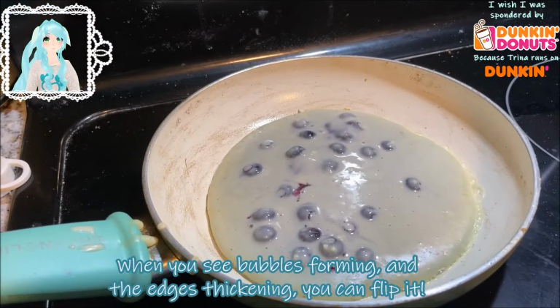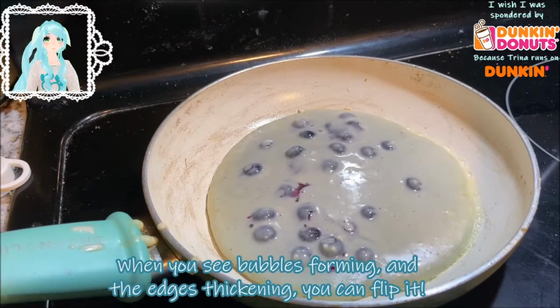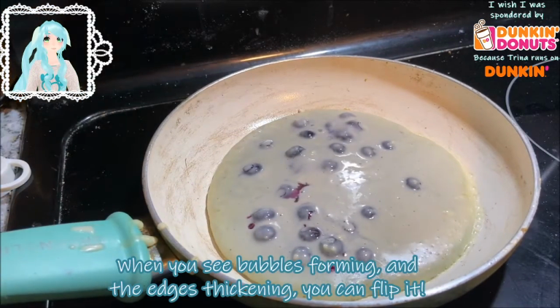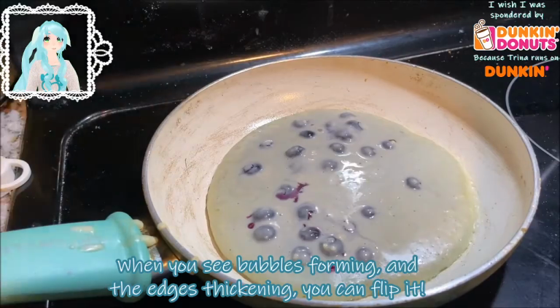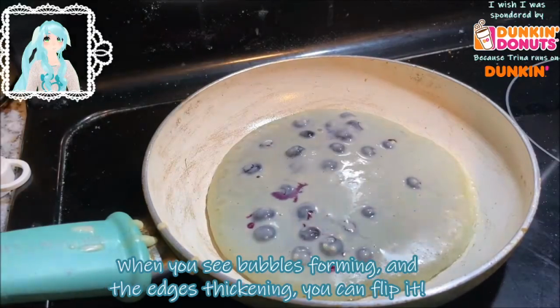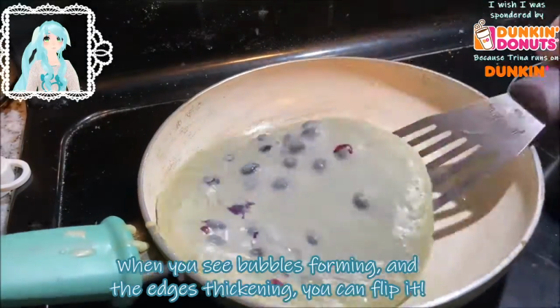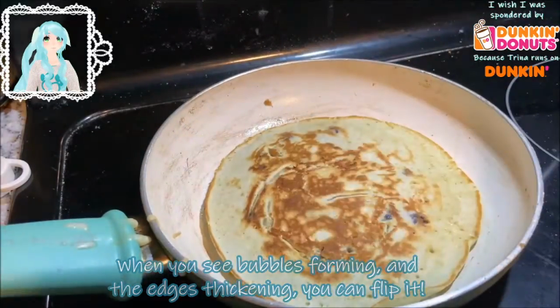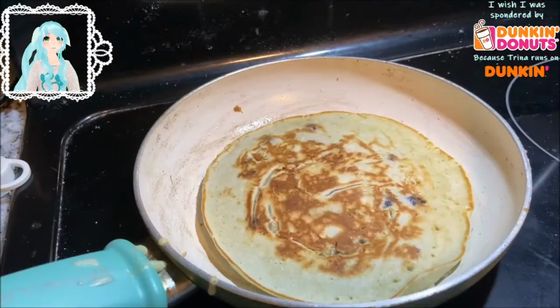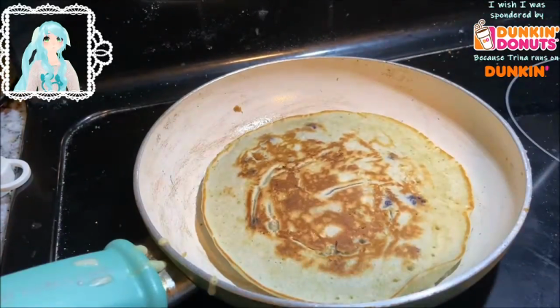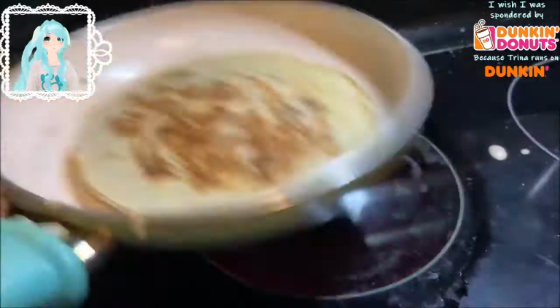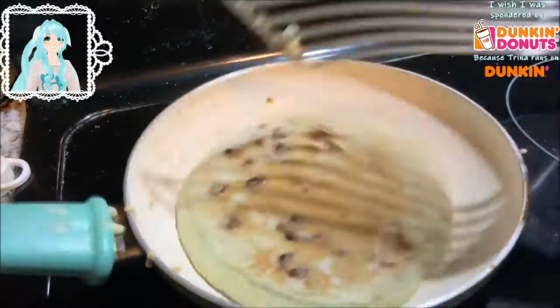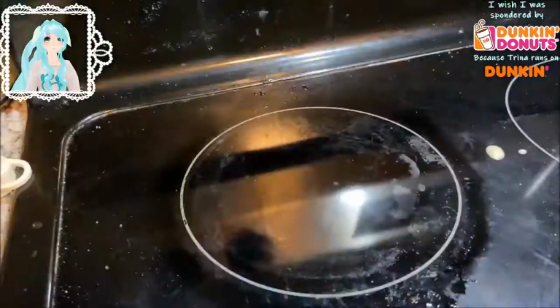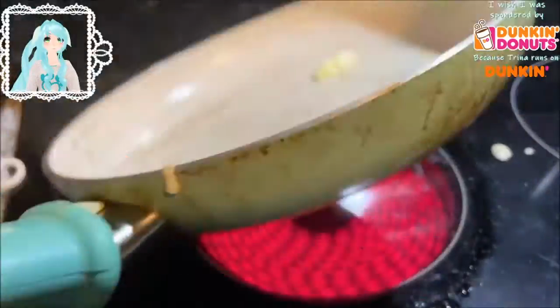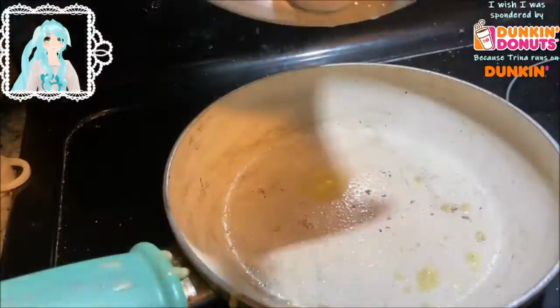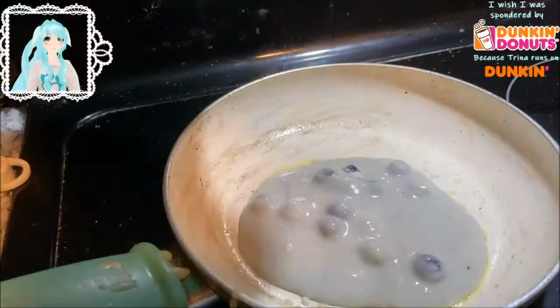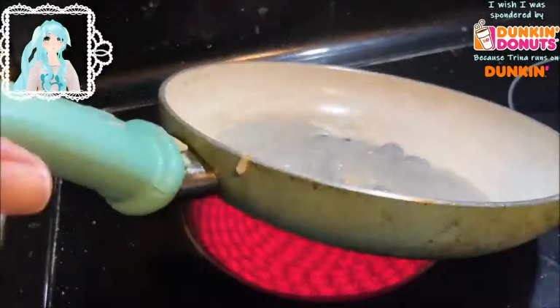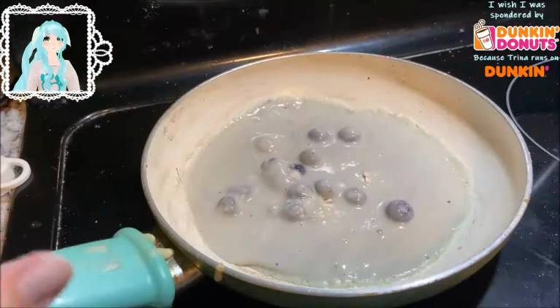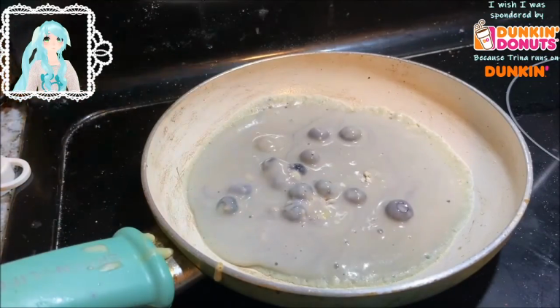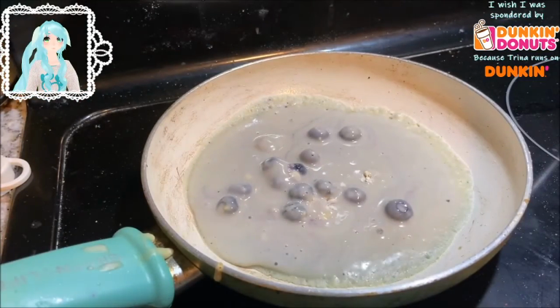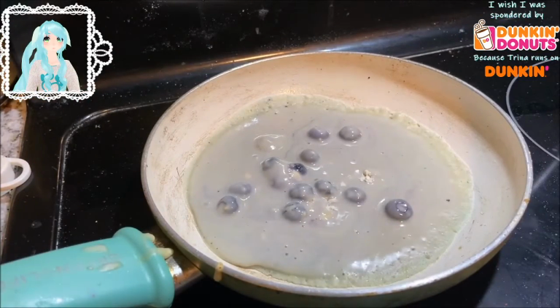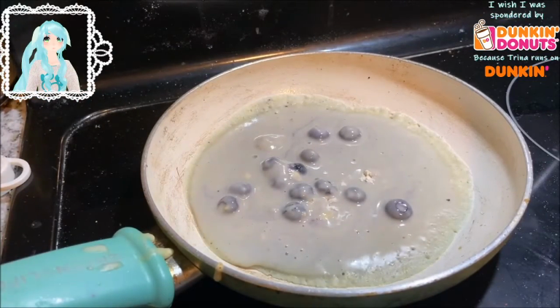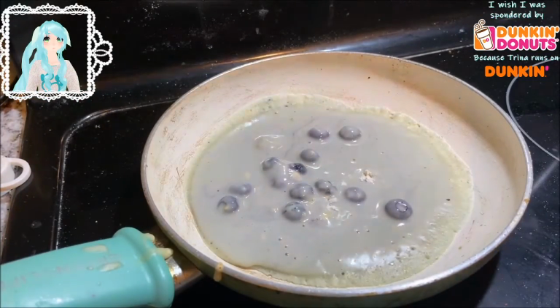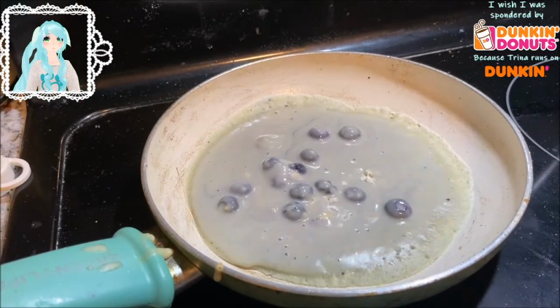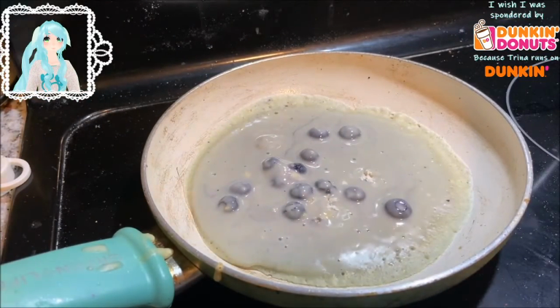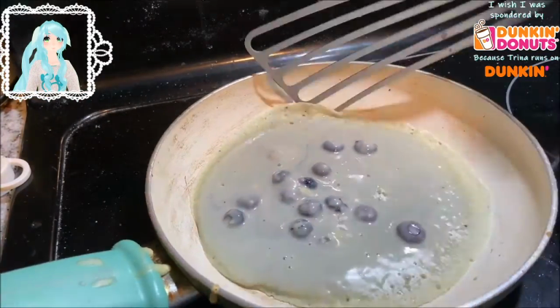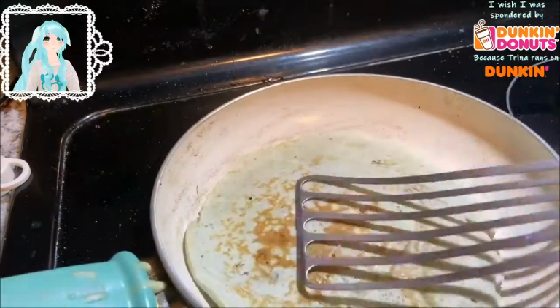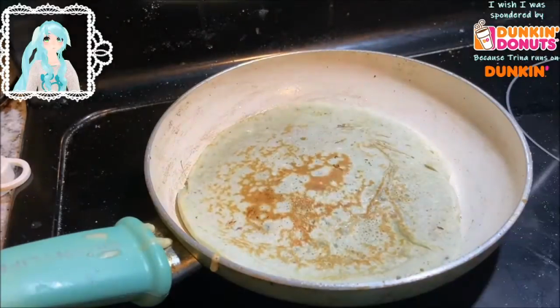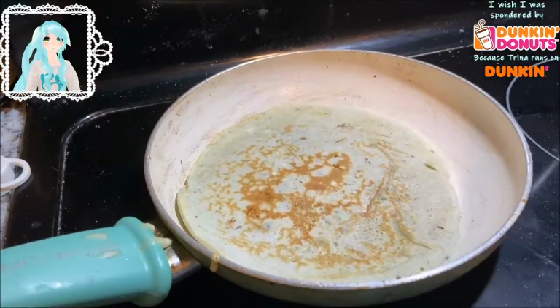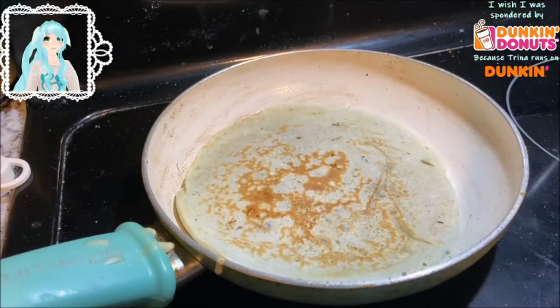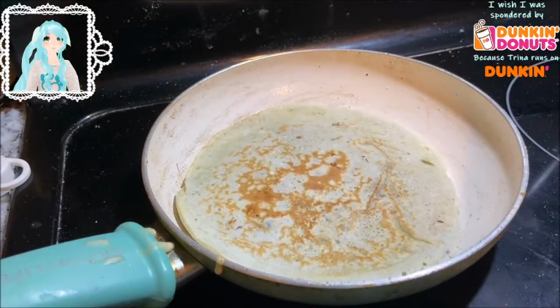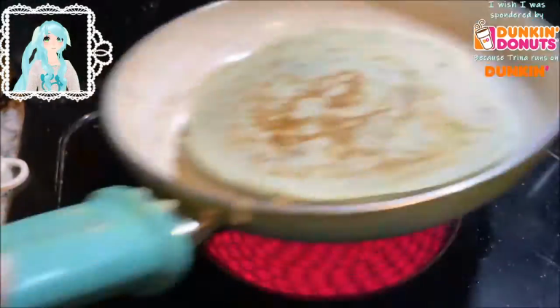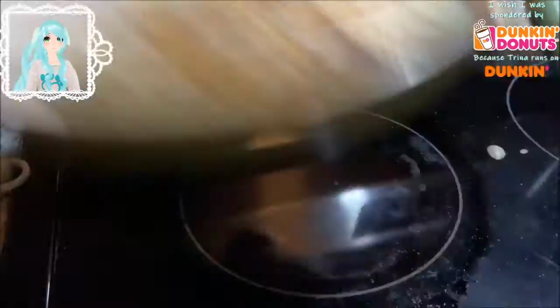When you see bubbles forming and the edge thickening, you can flip it. Oh, that one's a little raw — whoops!